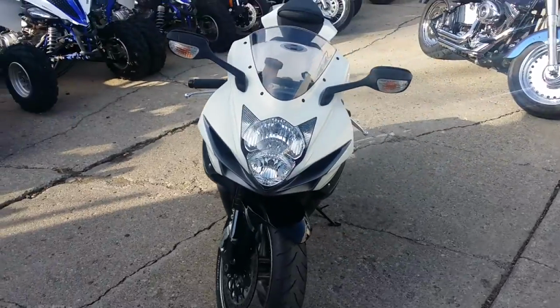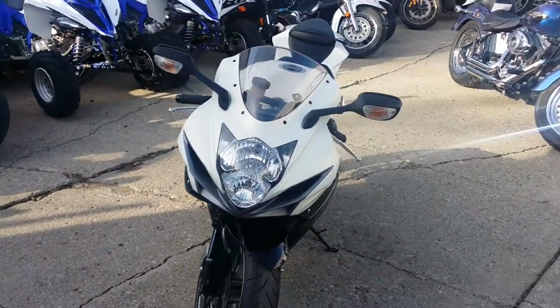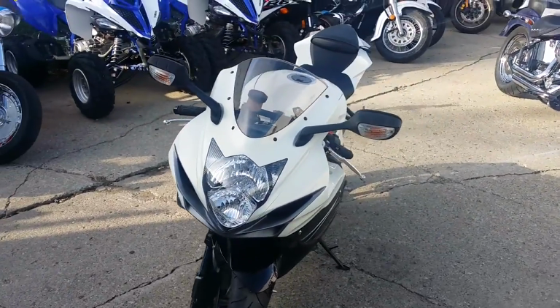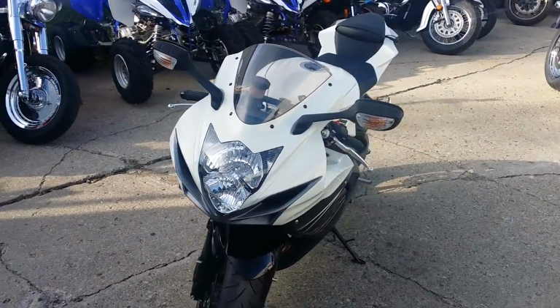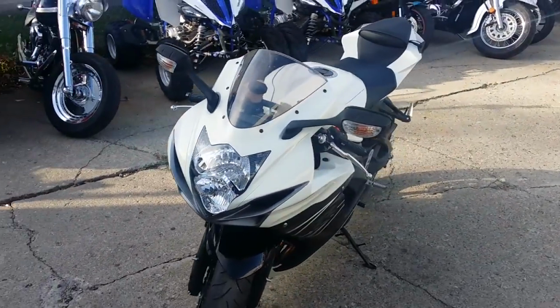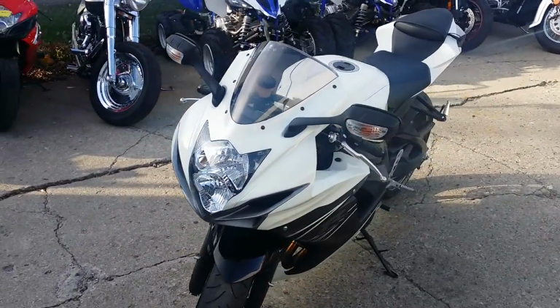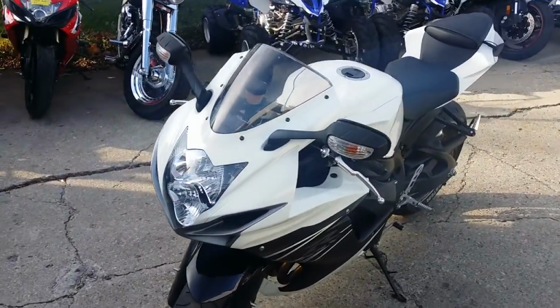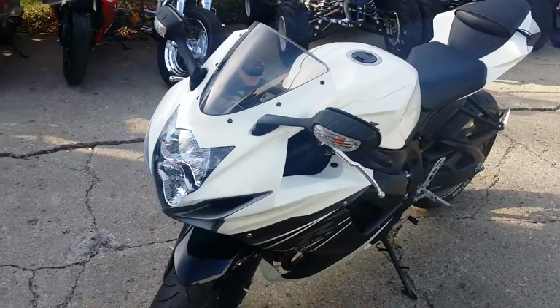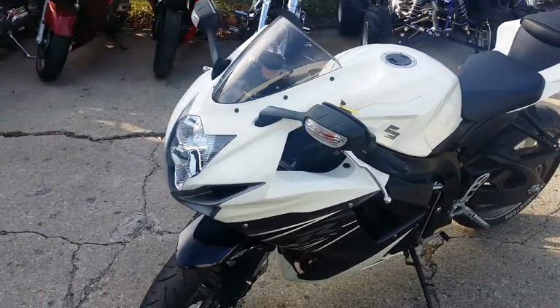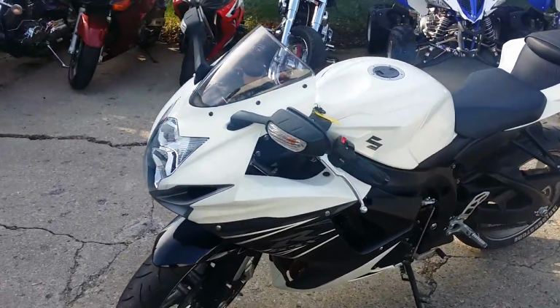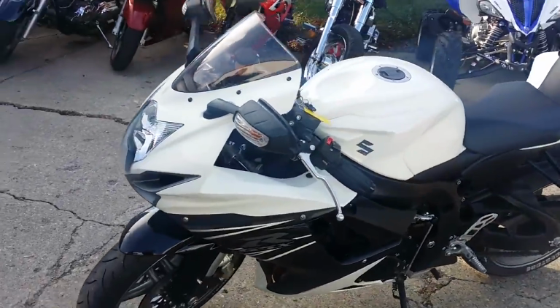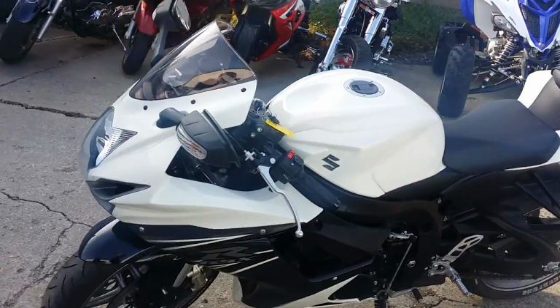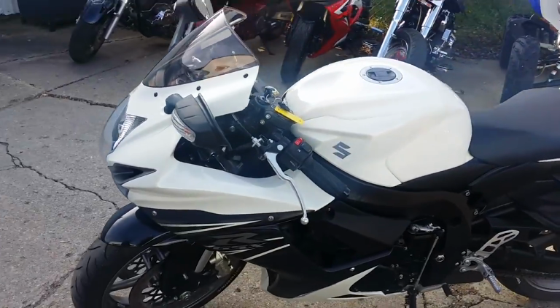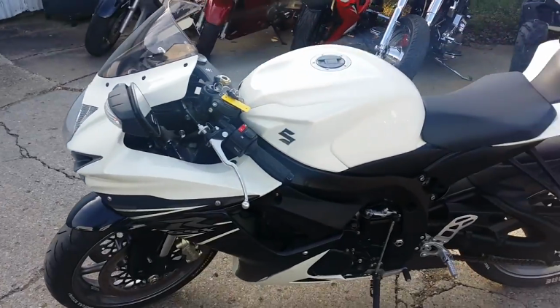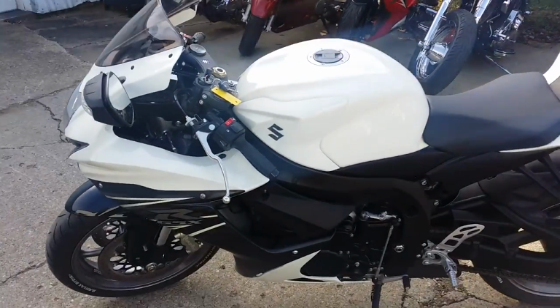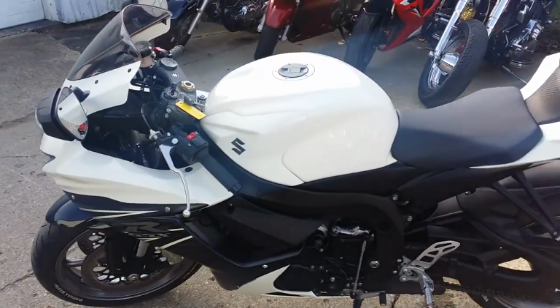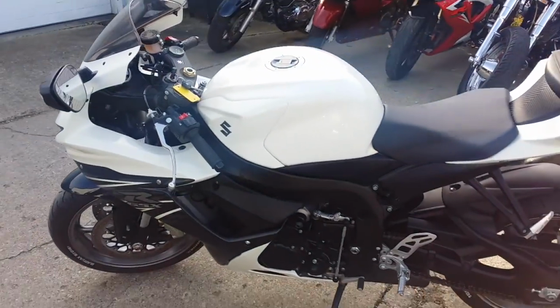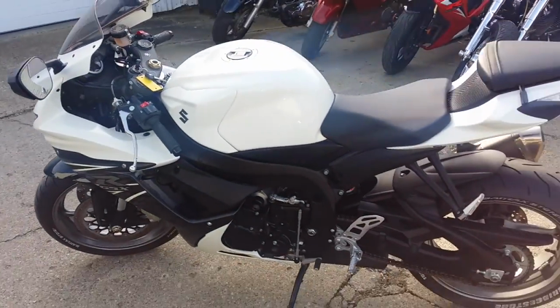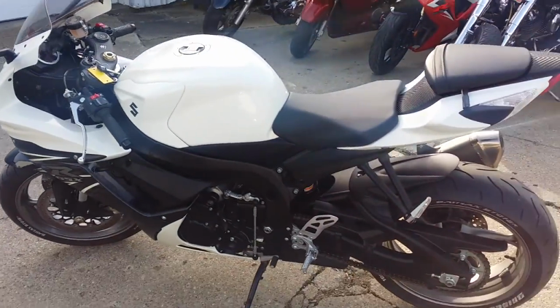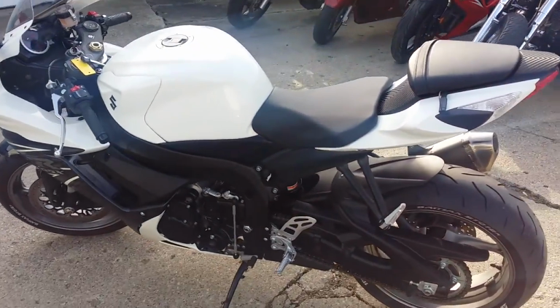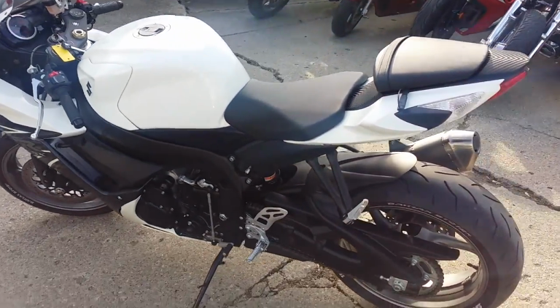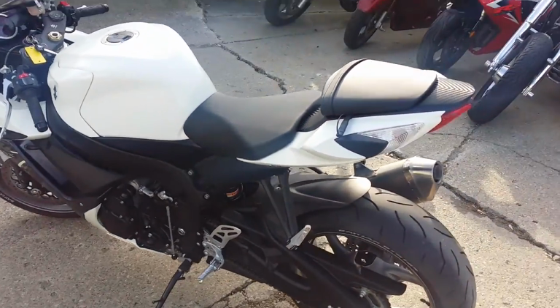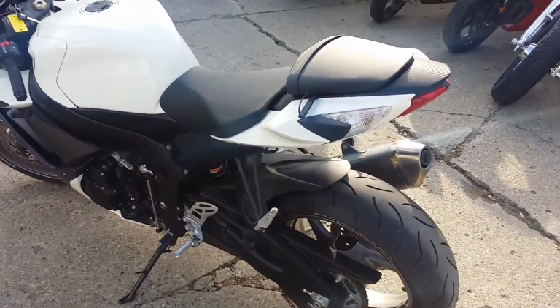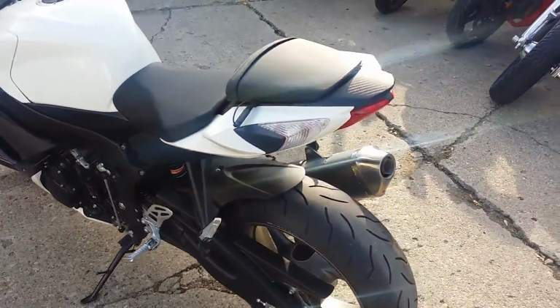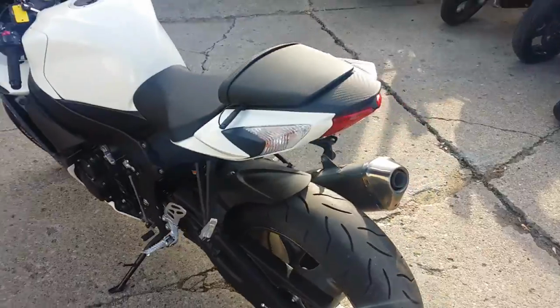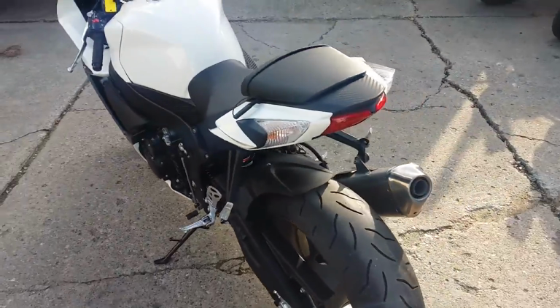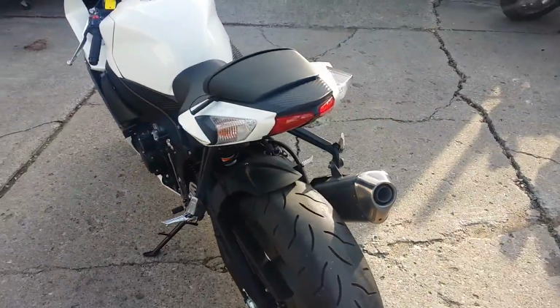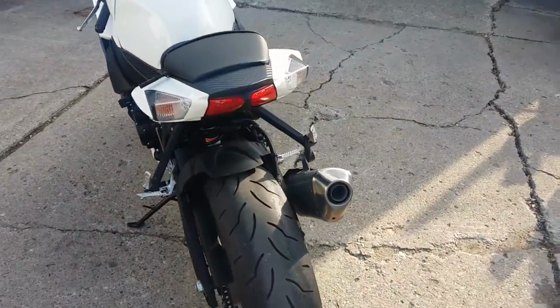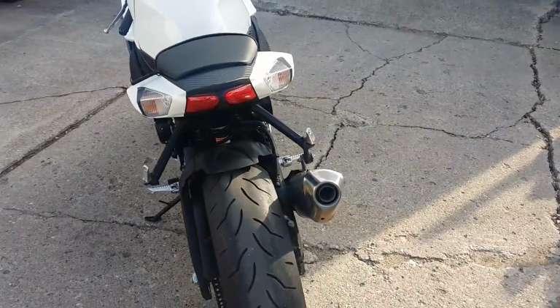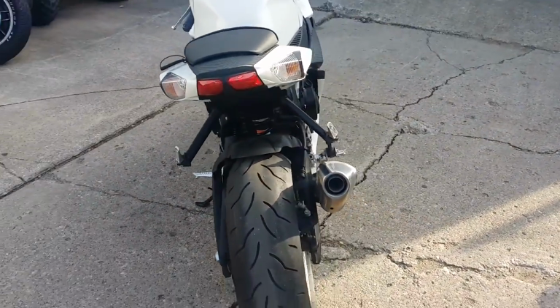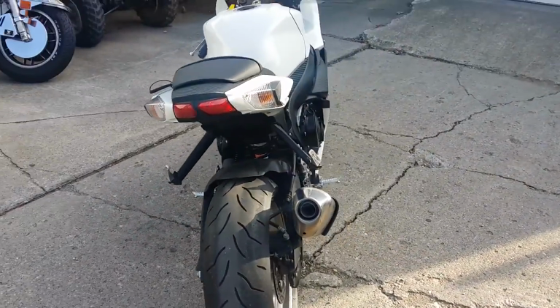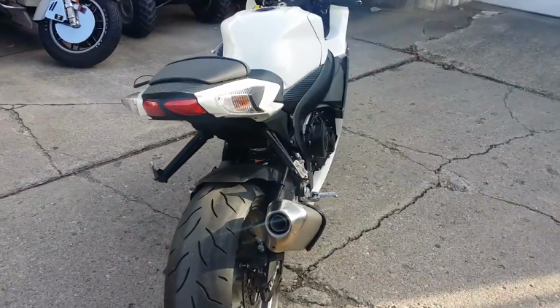Today we got a 2011 Suzuki Gixxer 600 sport bike for sale with only 1,798 miles. This thing's a perfect 10 out of 10. This Gixxer's not even broken in yet — pearl white paint is perfect.